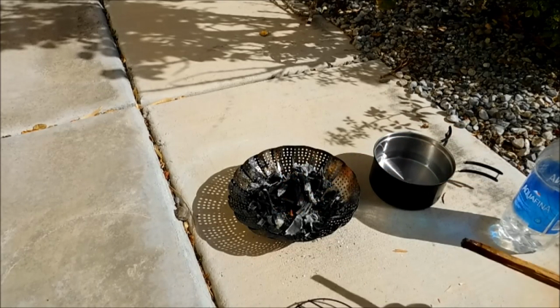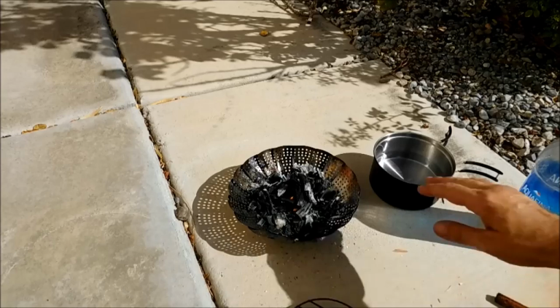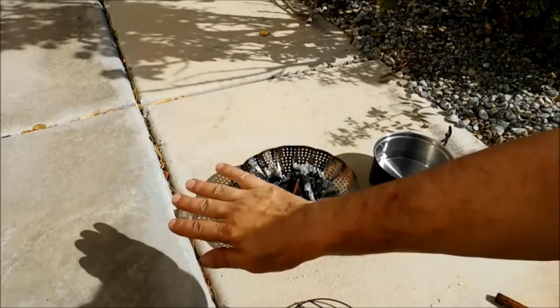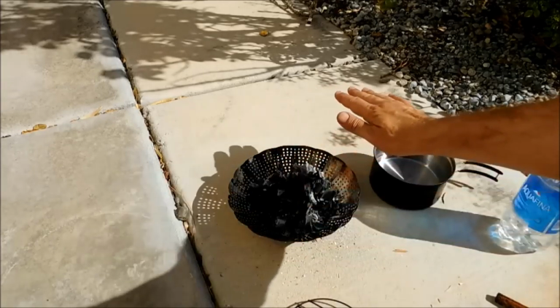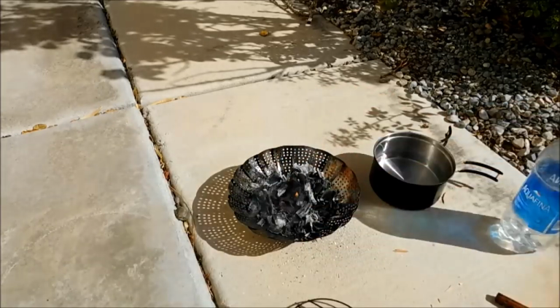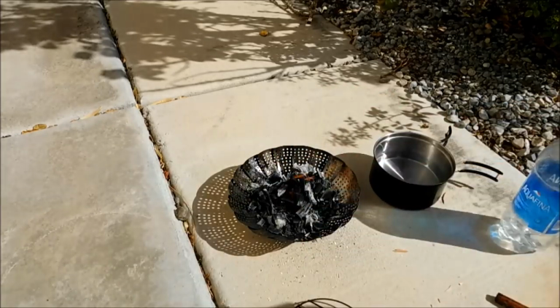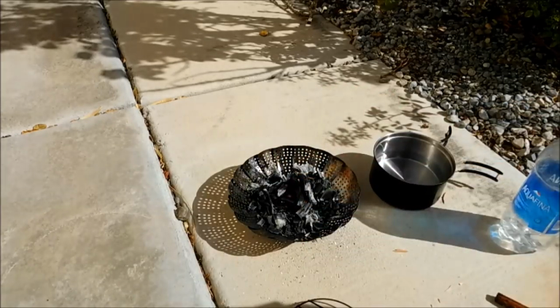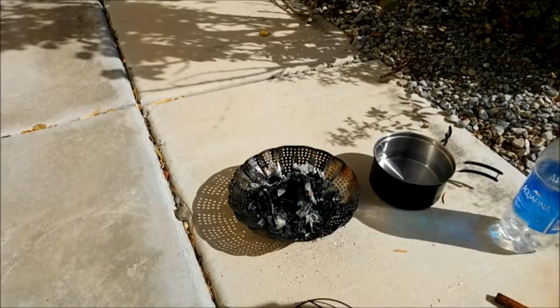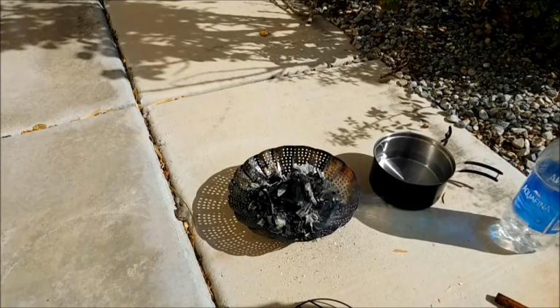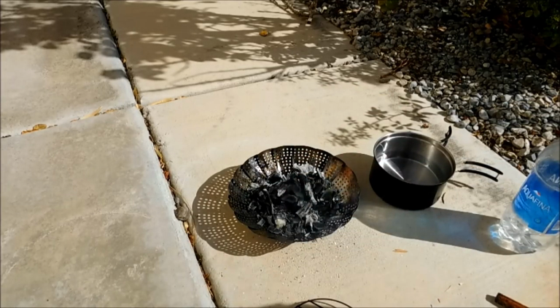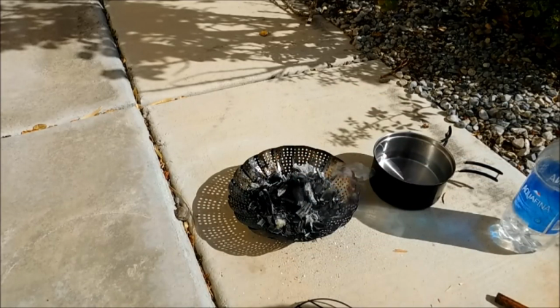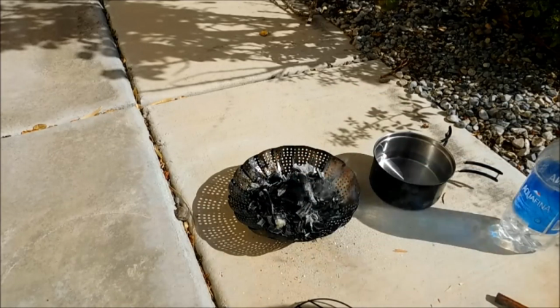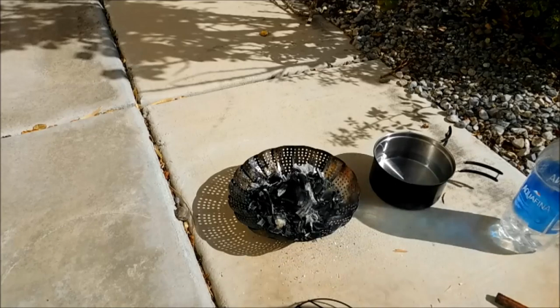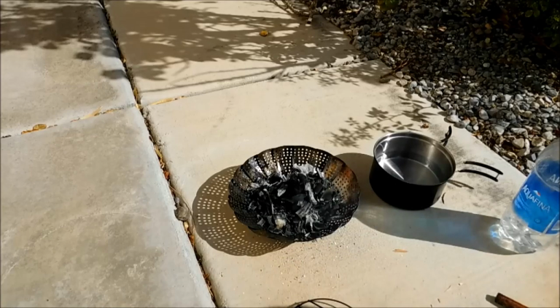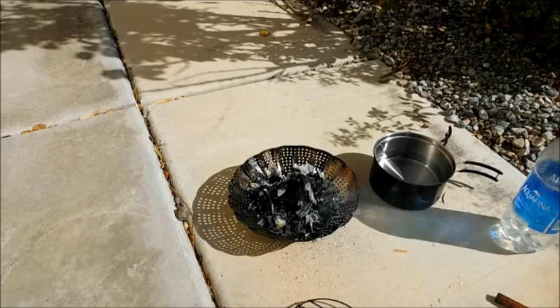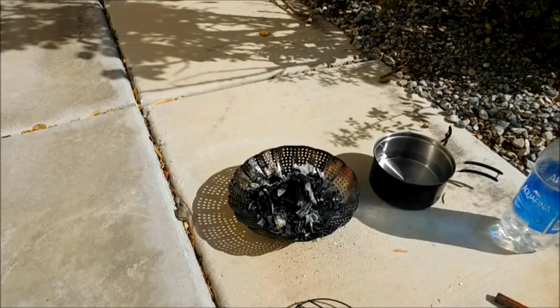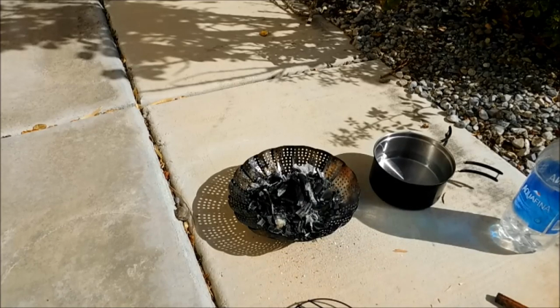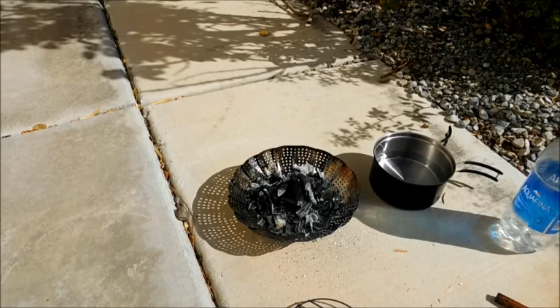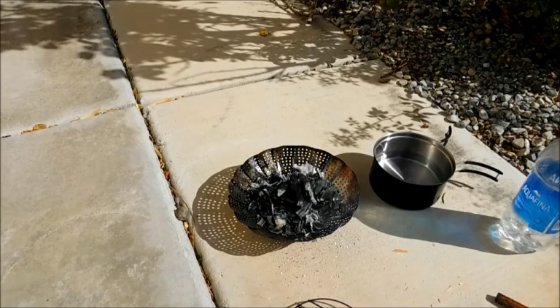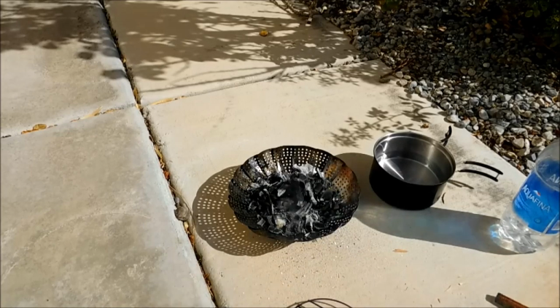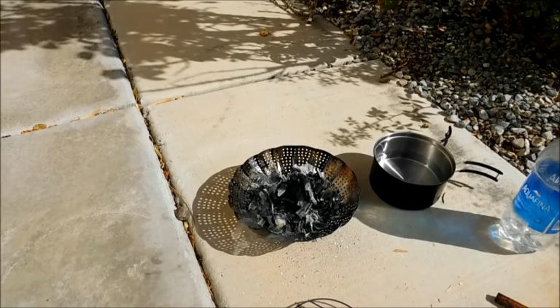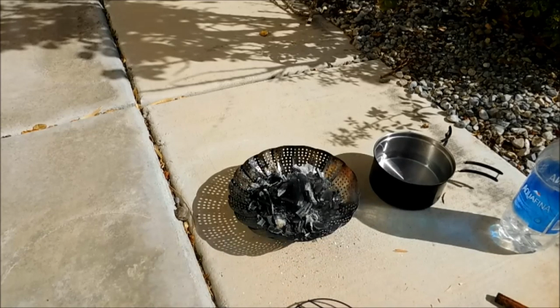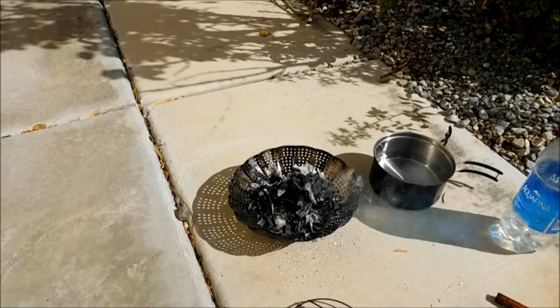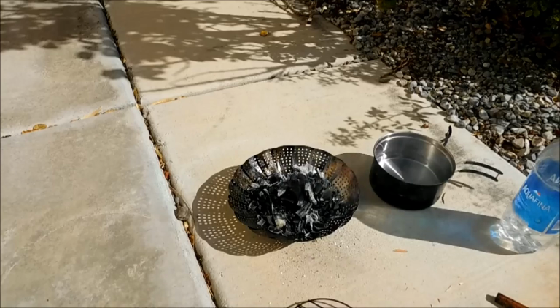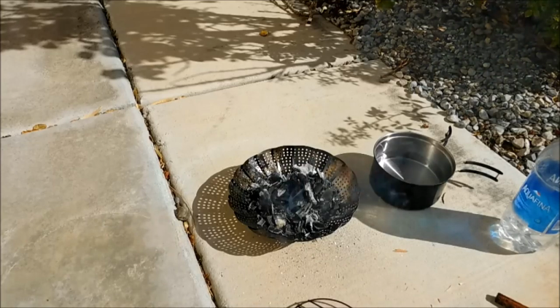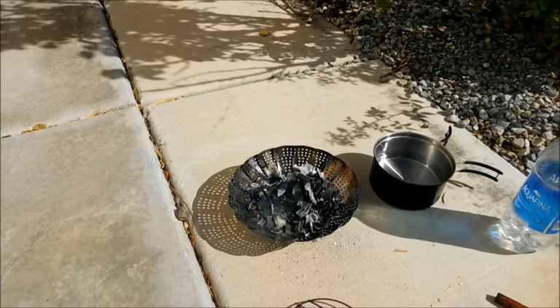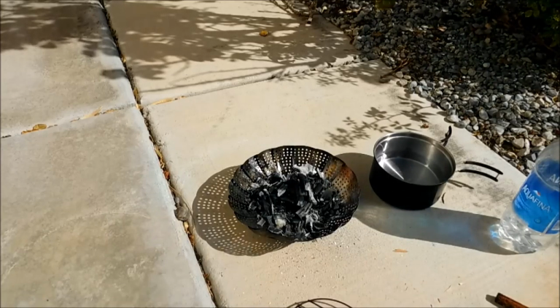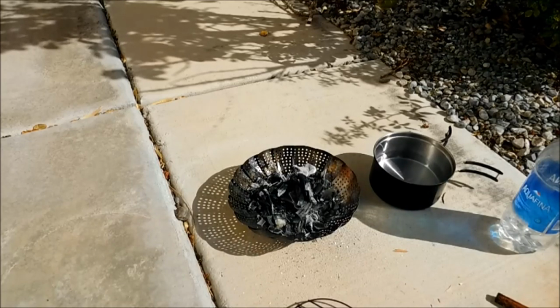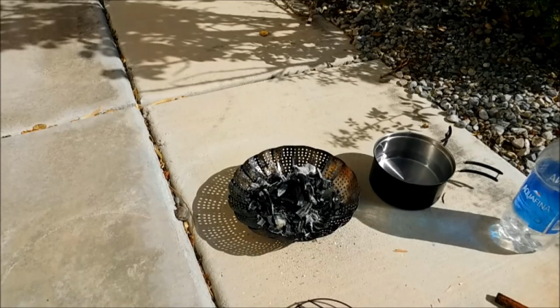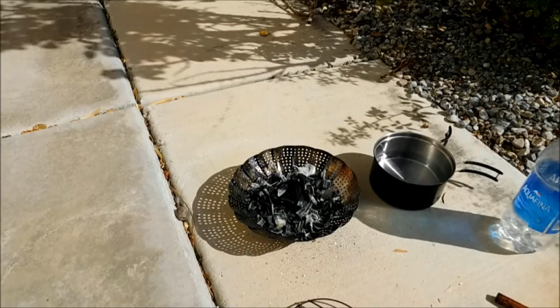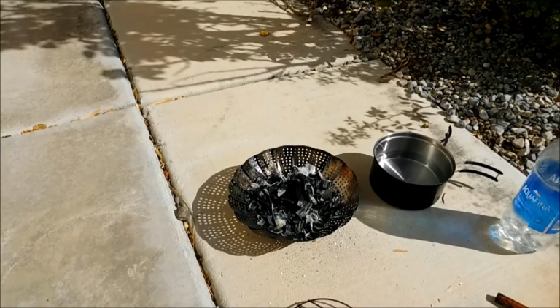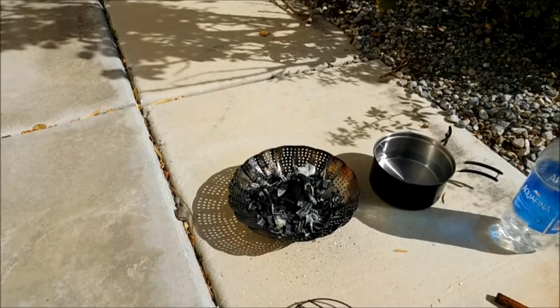If you've got a camper grill, you can just stick it over that and burn a bigger fire if you want. Anyway, that's the video for today. Thanks for watching, I hope you enjoyed it. I hope I gave you some ideas — there's always a way to make something work for you, and we will talk to you soon.